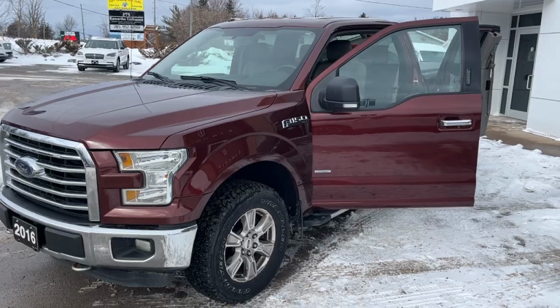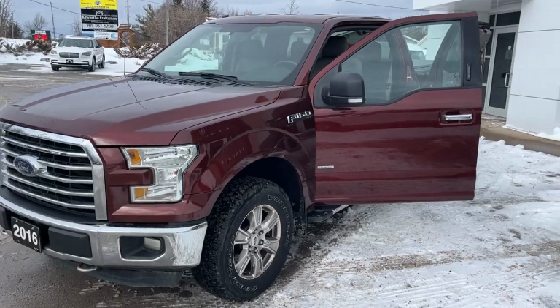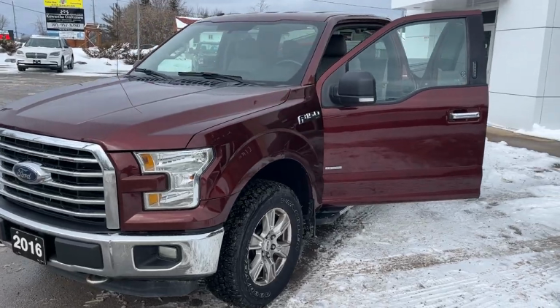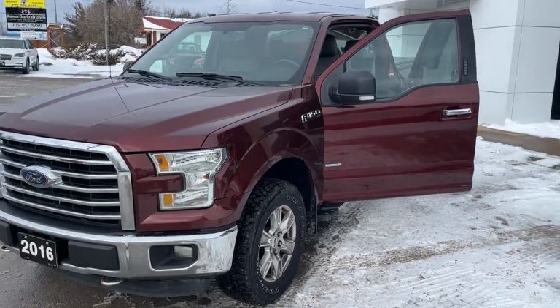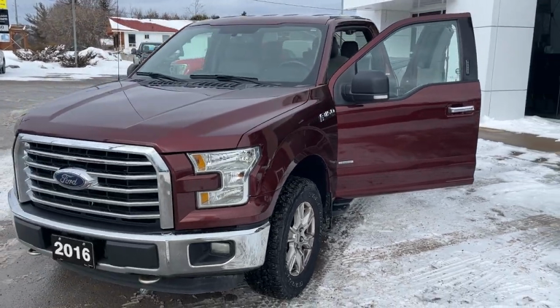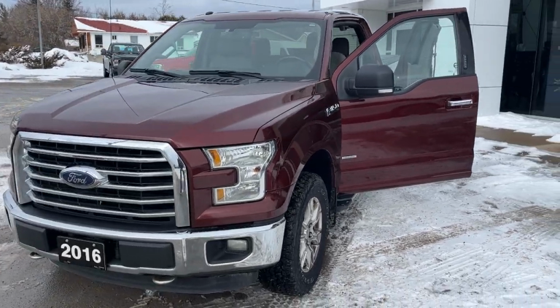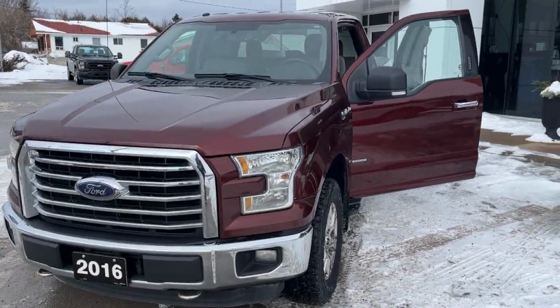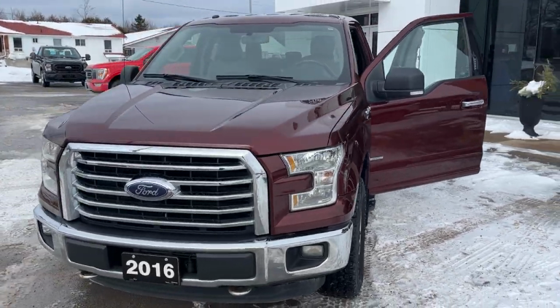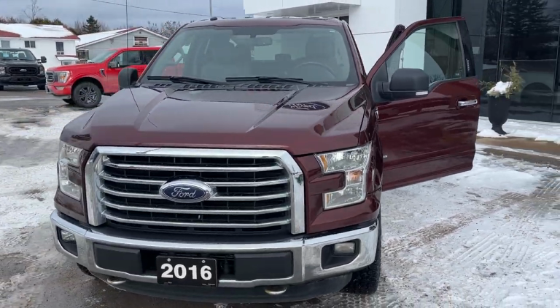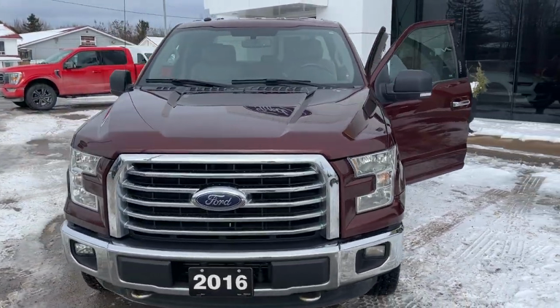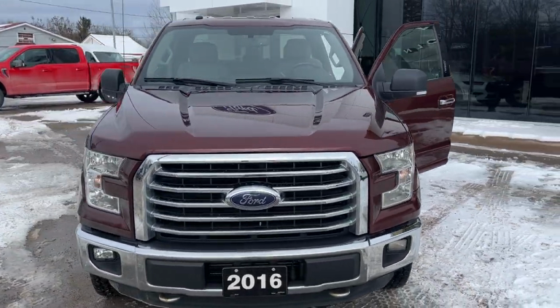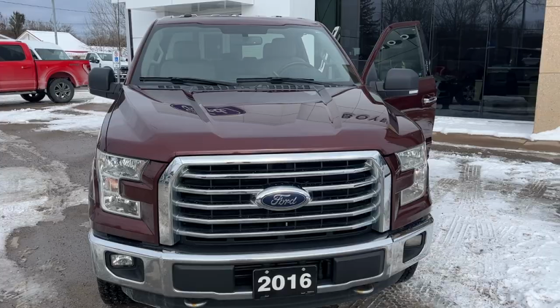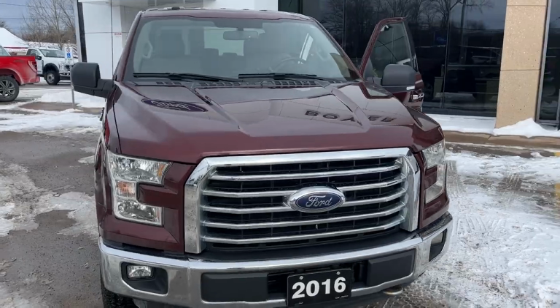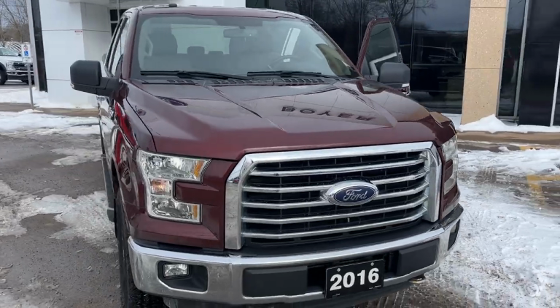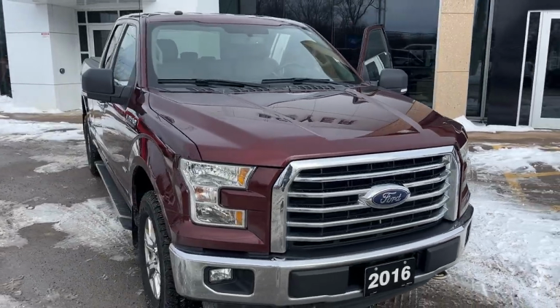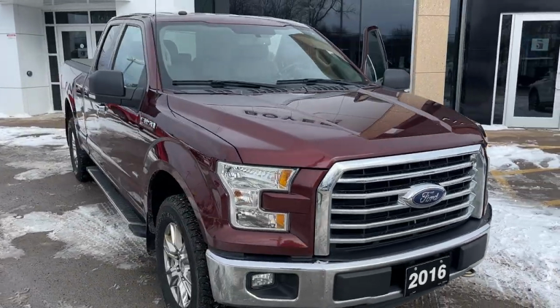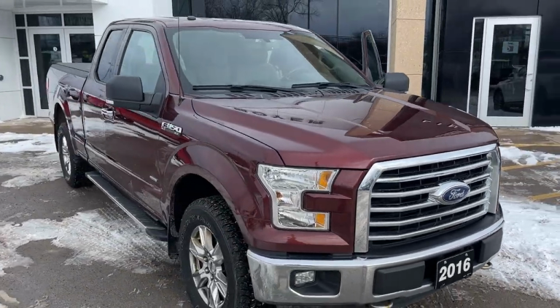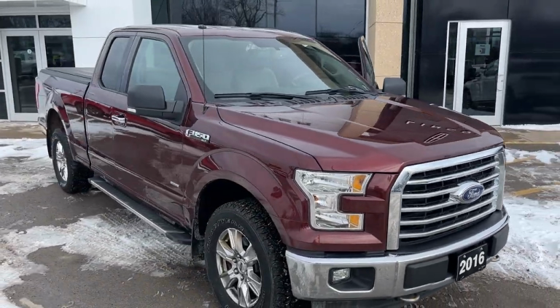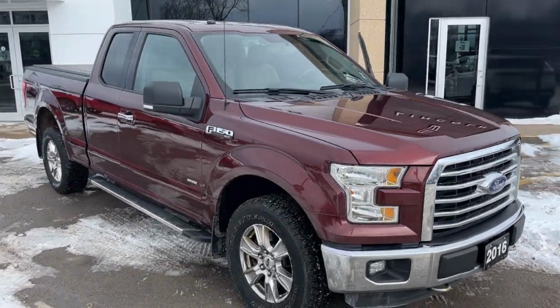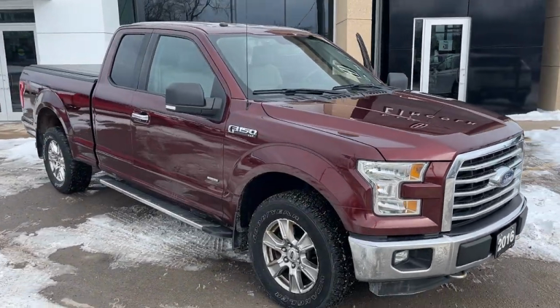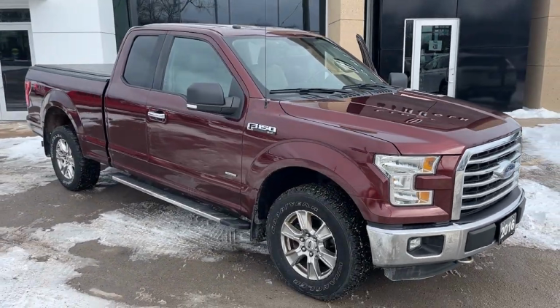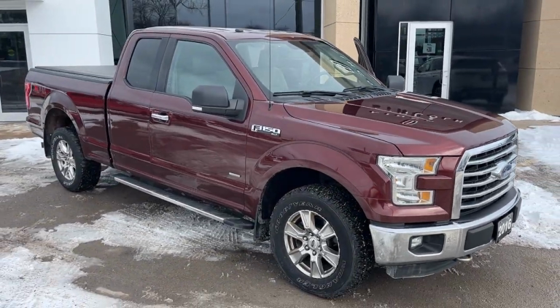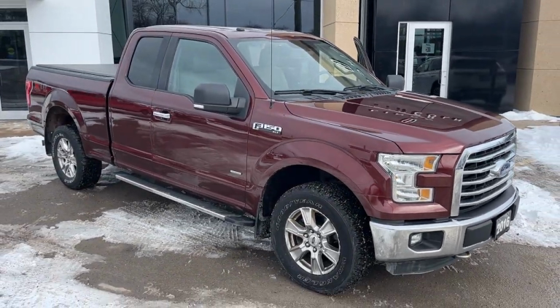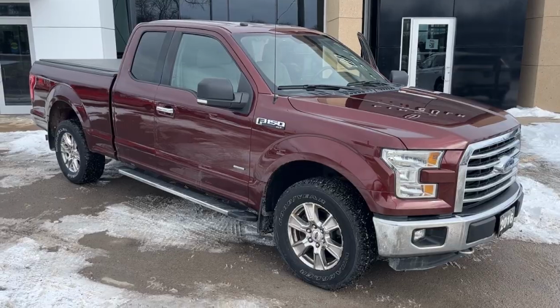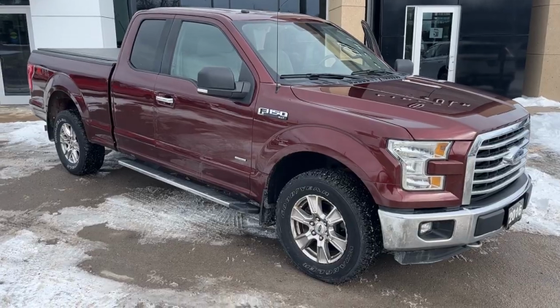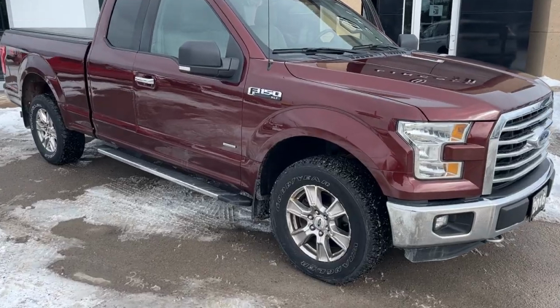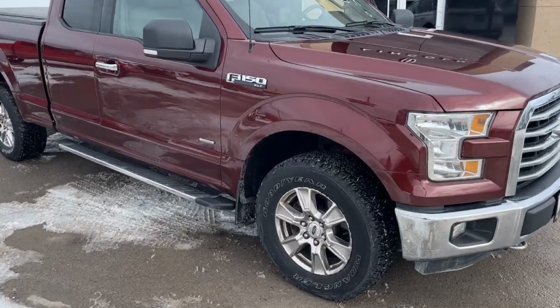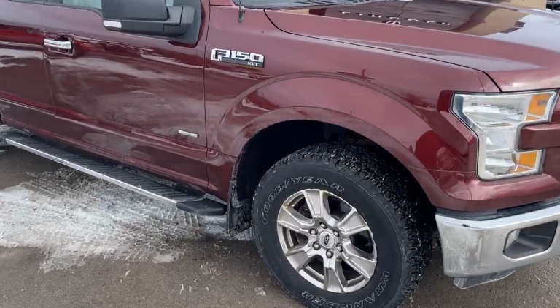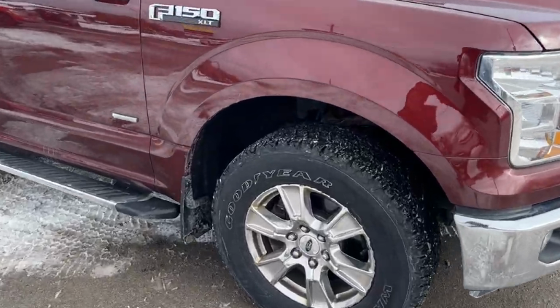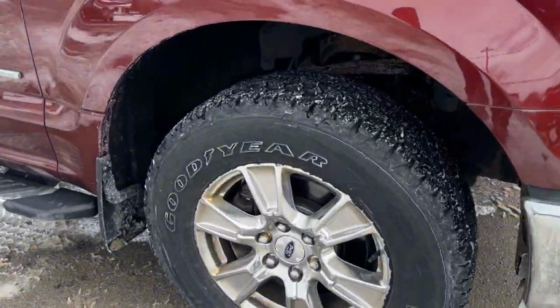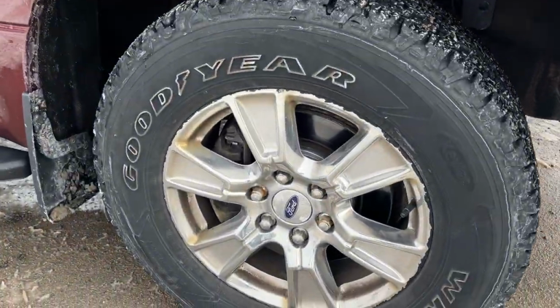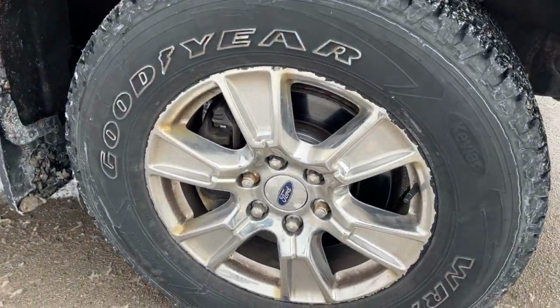2016 Ford F-150 XLT 301A package in the Bronze Fire paint — a really well looked after truck. This was a local trade-in with no accidents on record. You have the XTR package here.